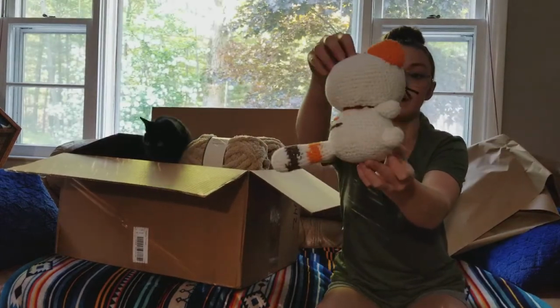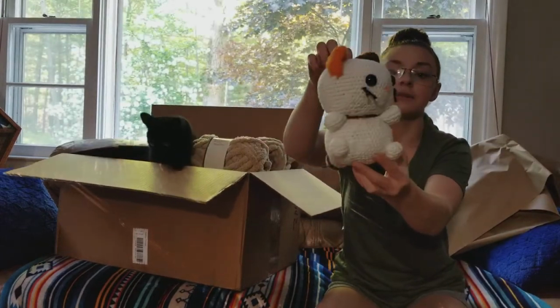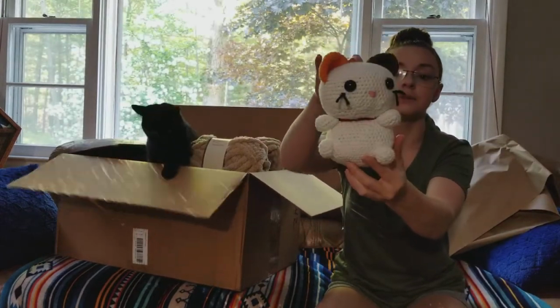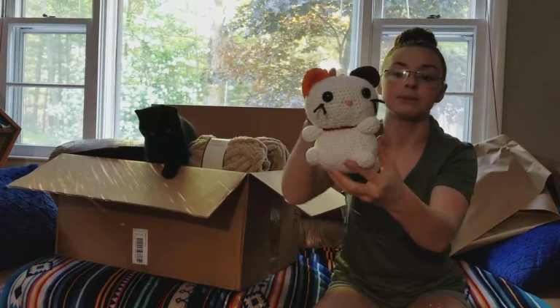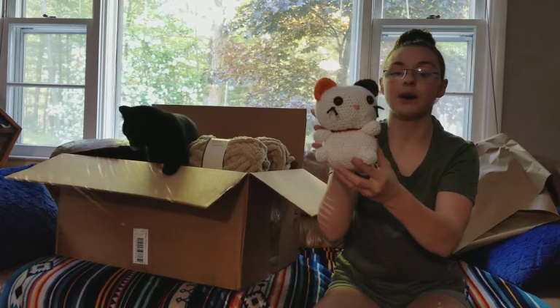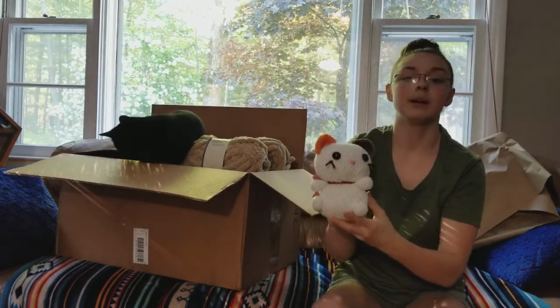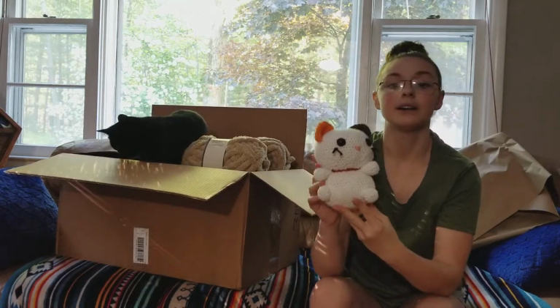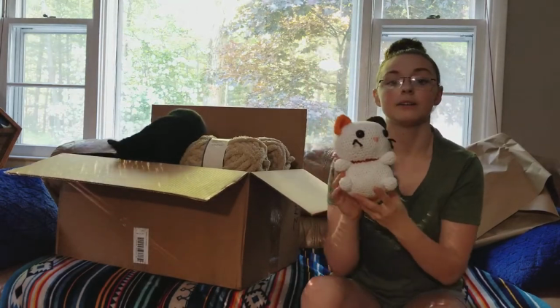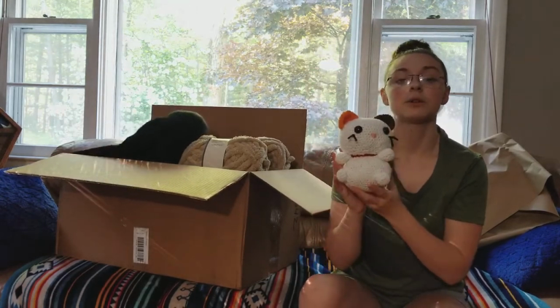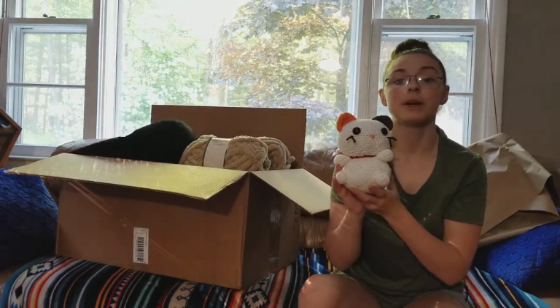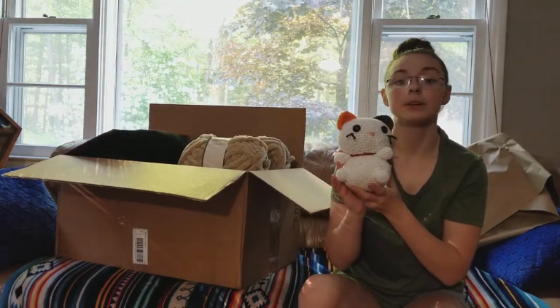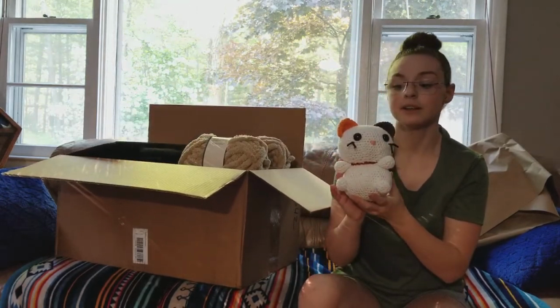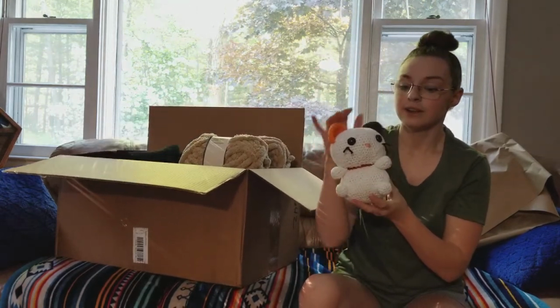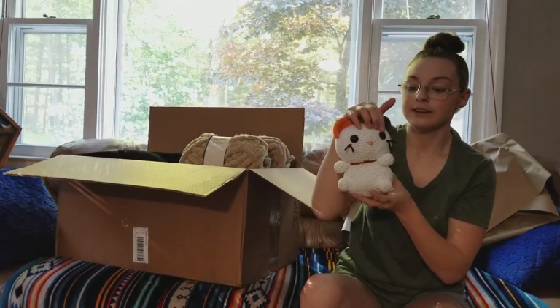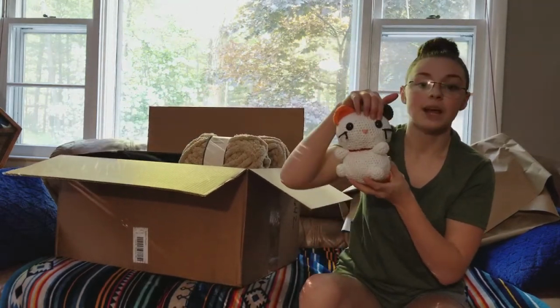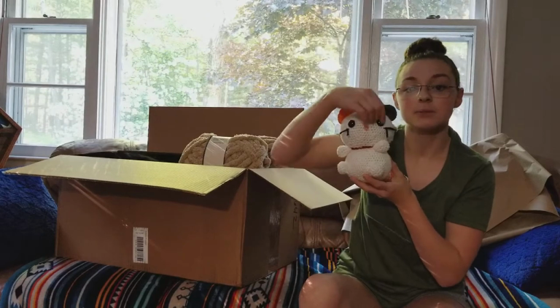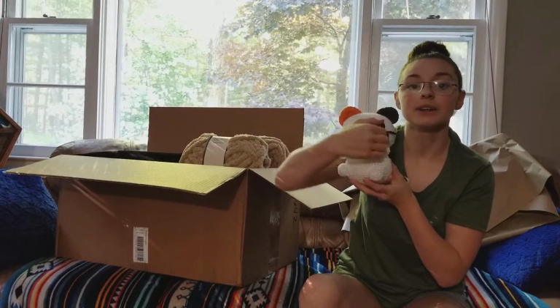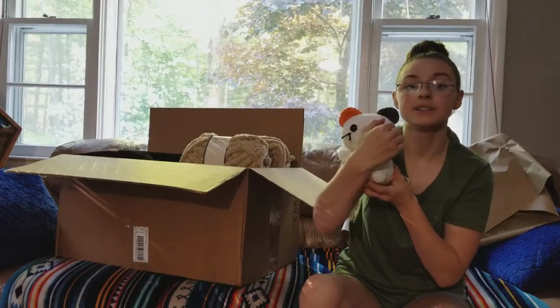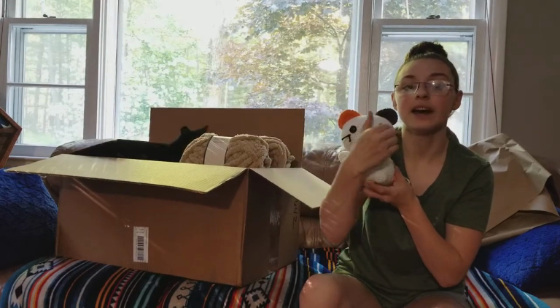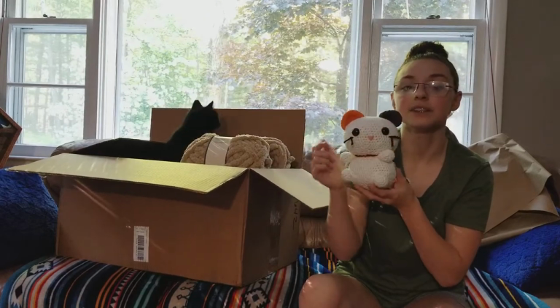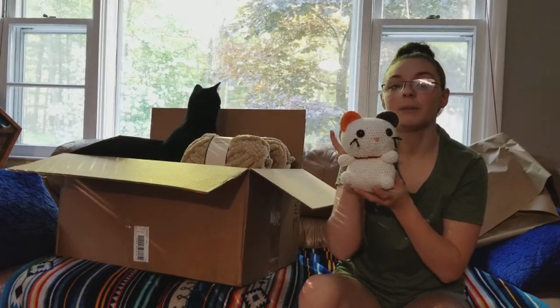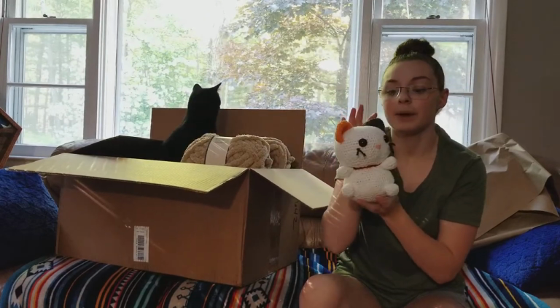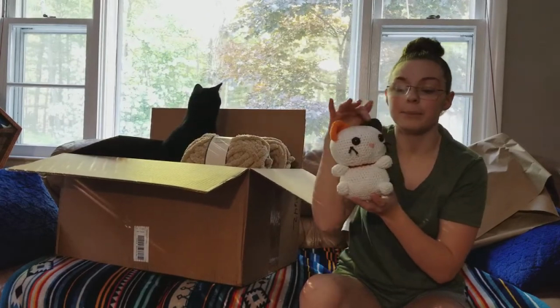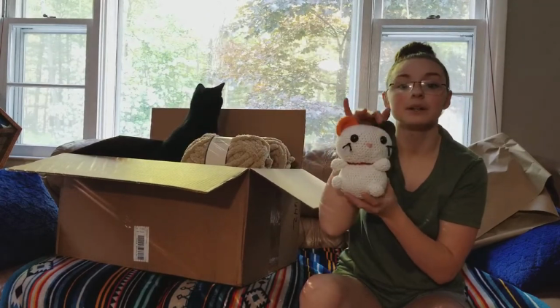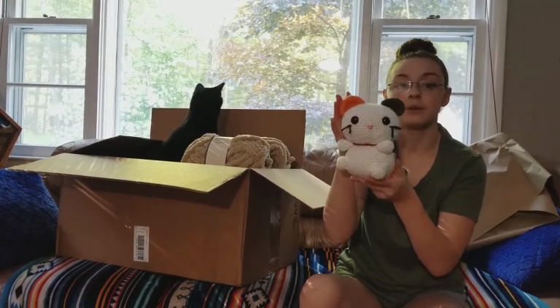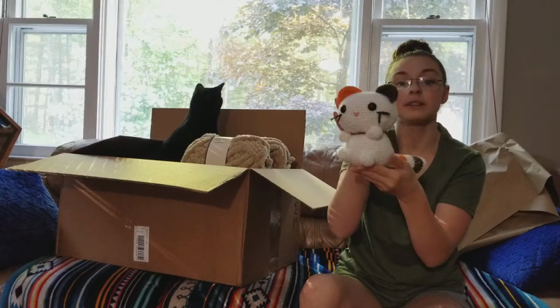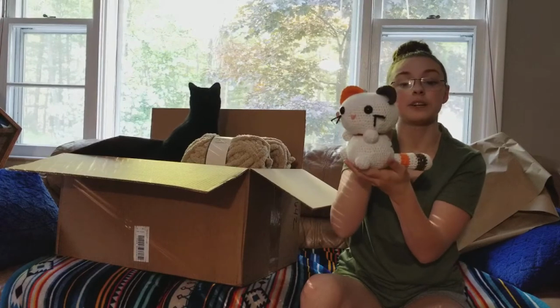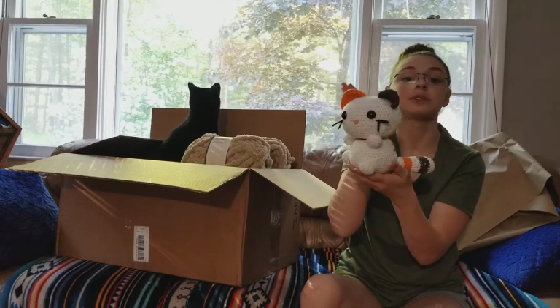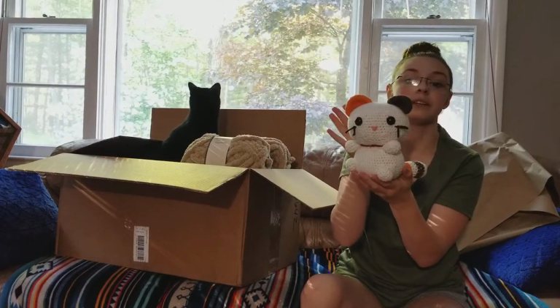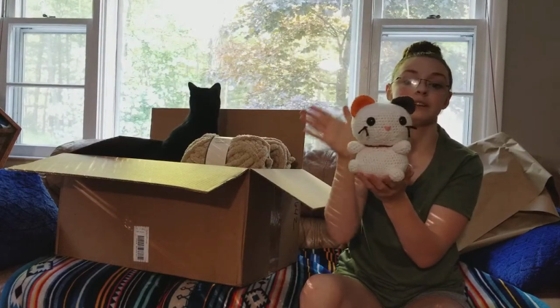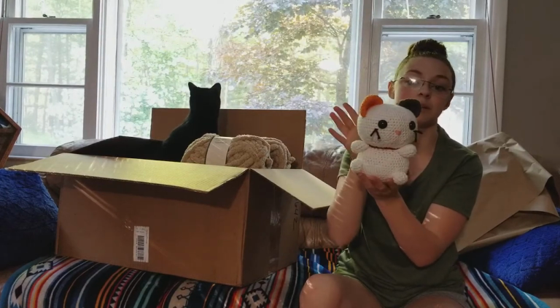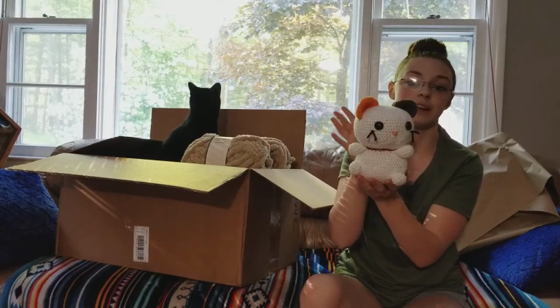For those of you who have been following me on the Crochet Amino community, I did last time have smaller safety eyes in her, but I went and bought bigger ones. So here's the actual complete Coconut the Cat.